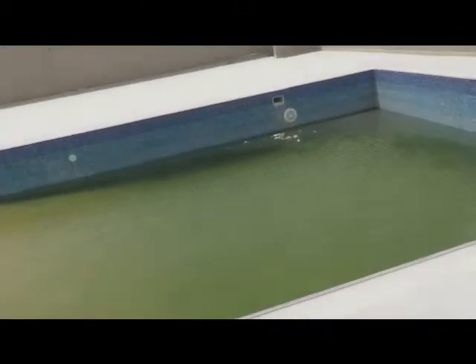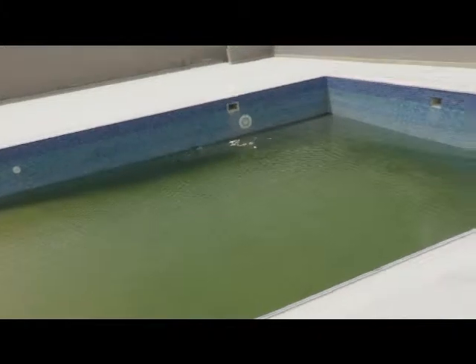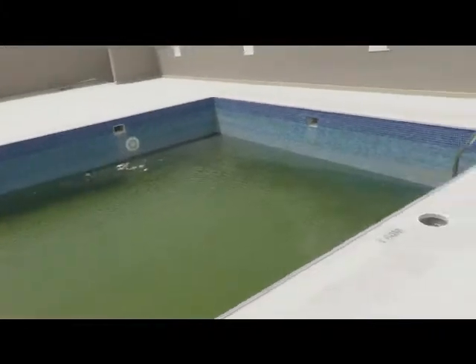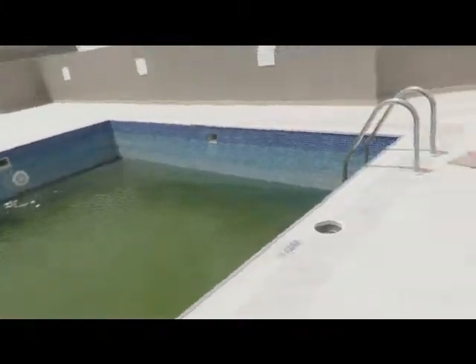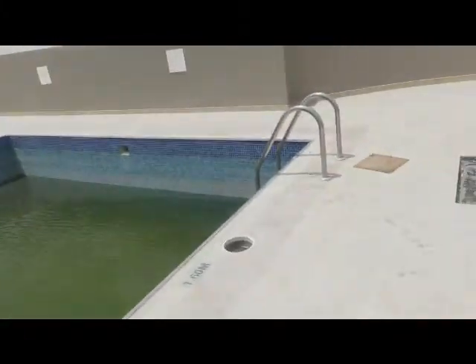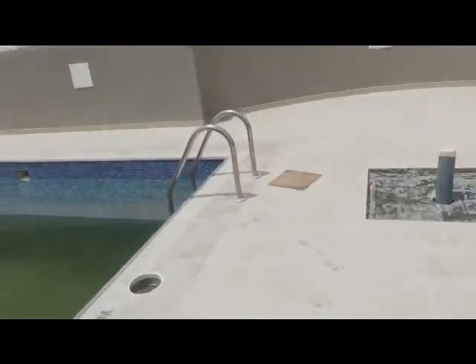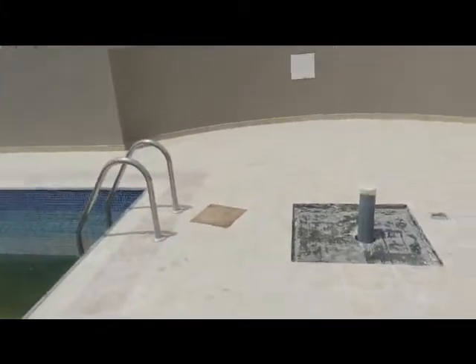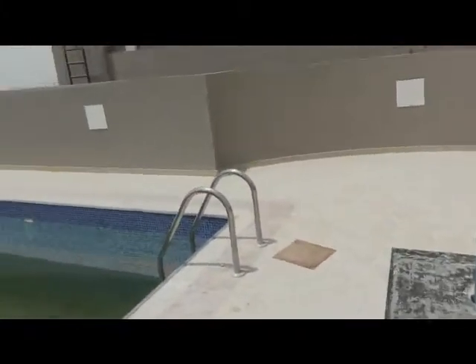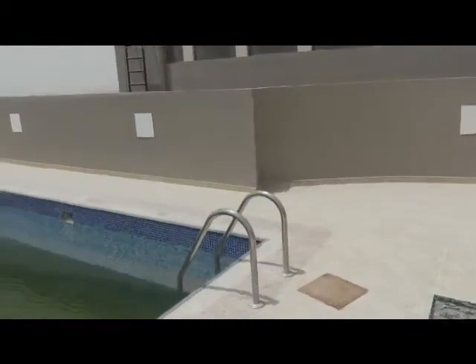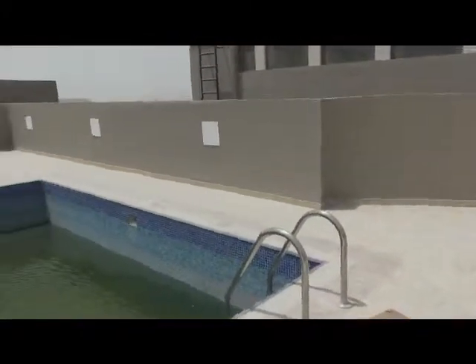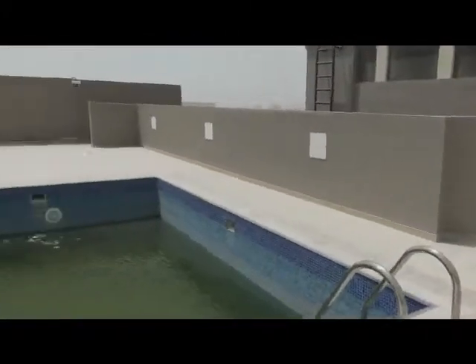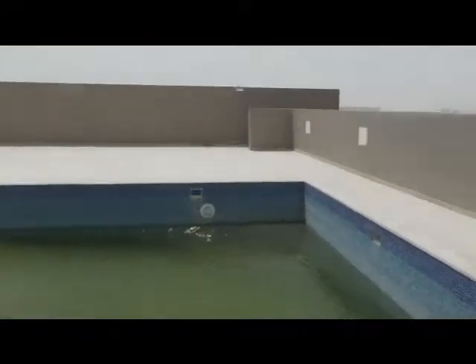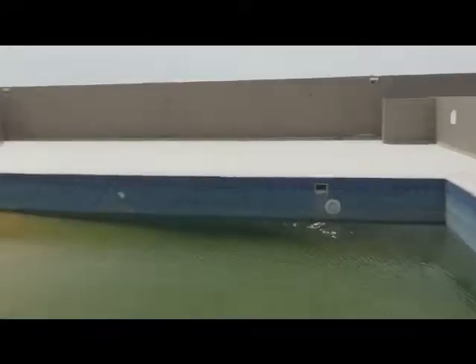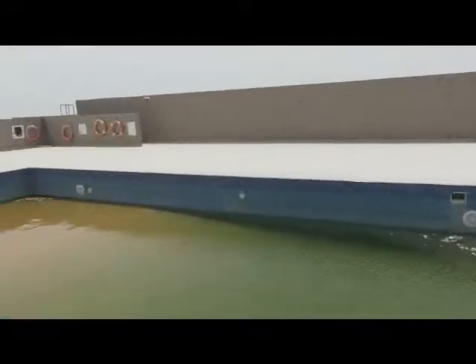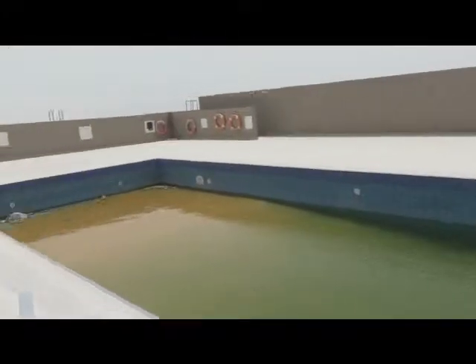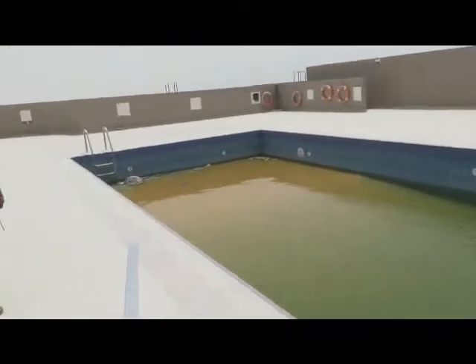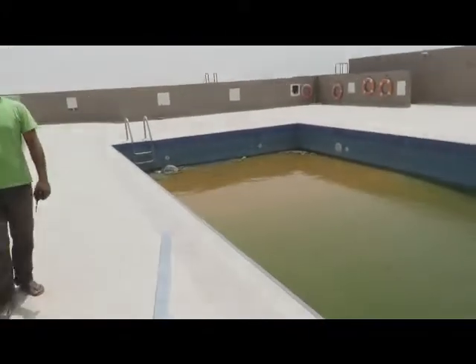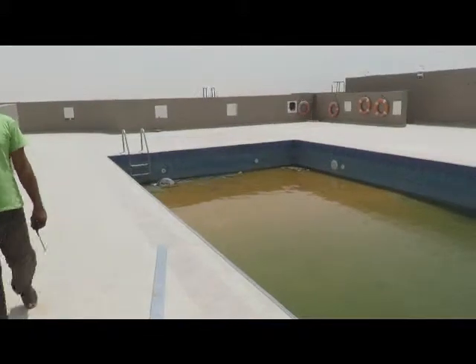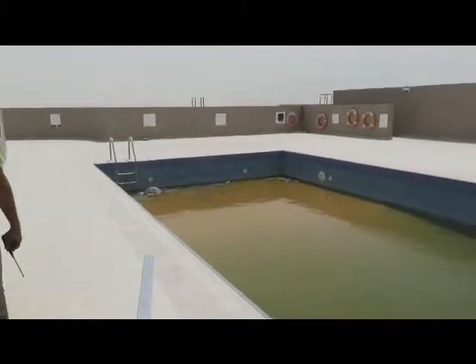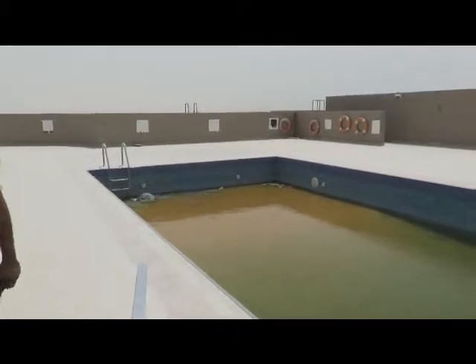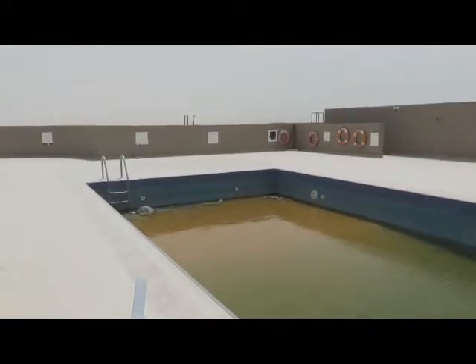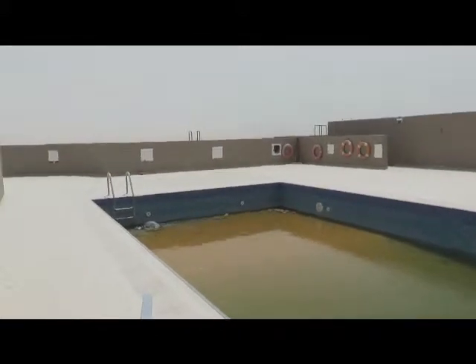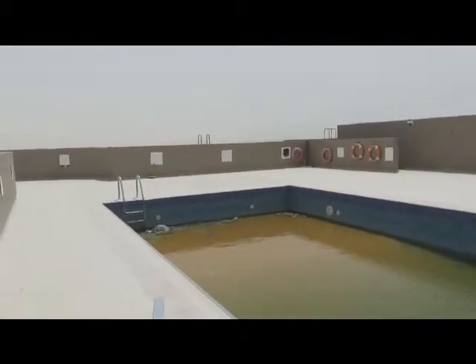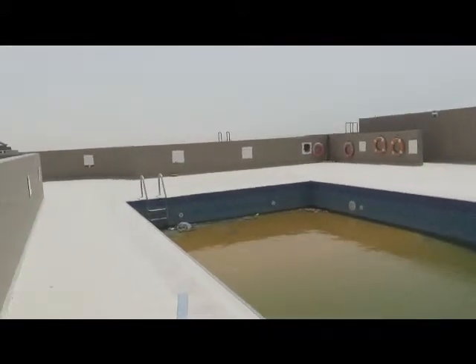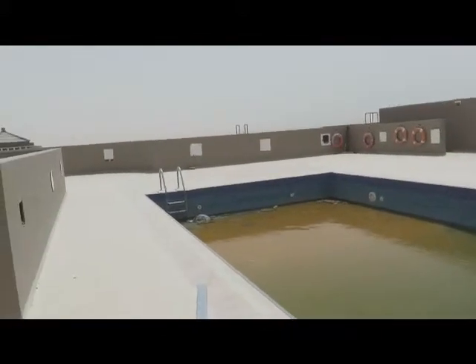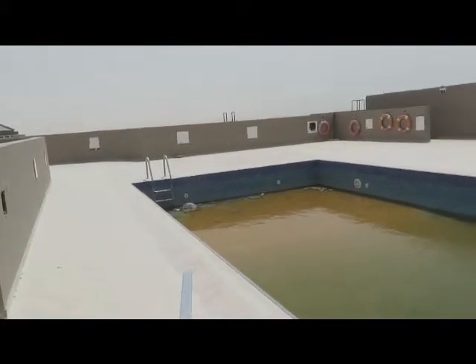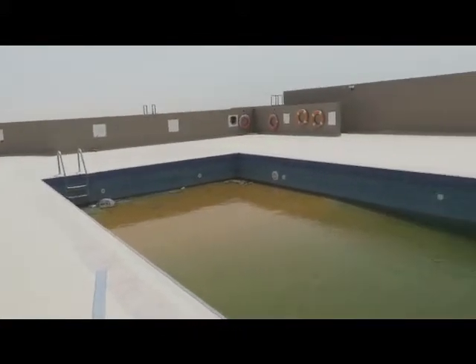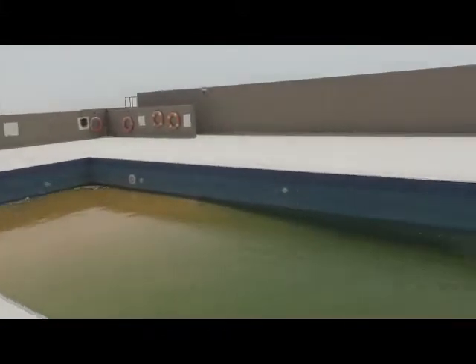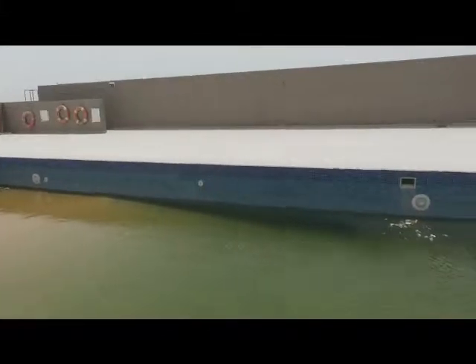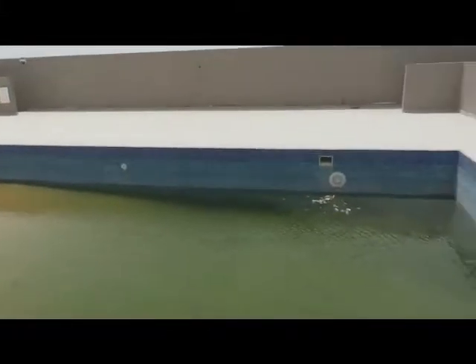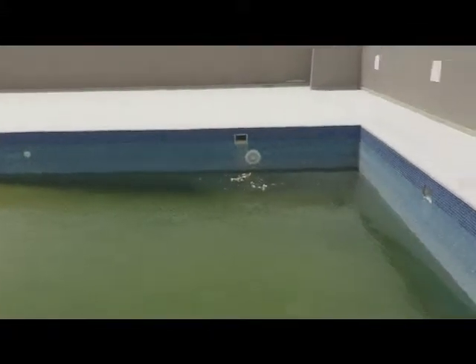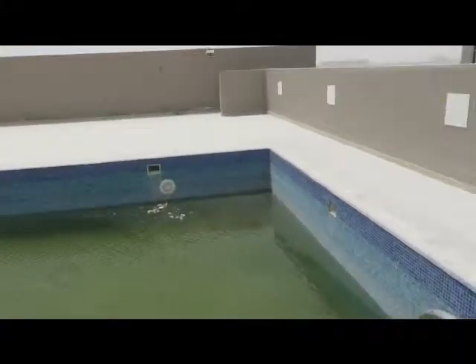And this is a nice open area. You get a lot of sun up here. It will be nice once it's all finished.